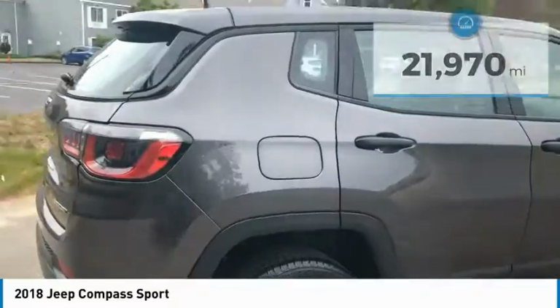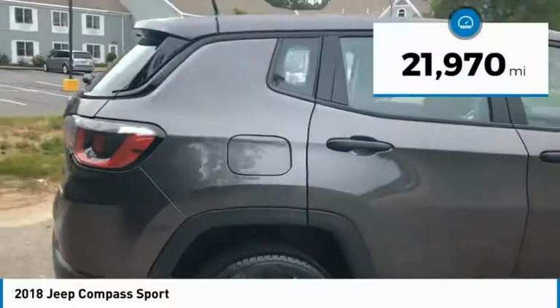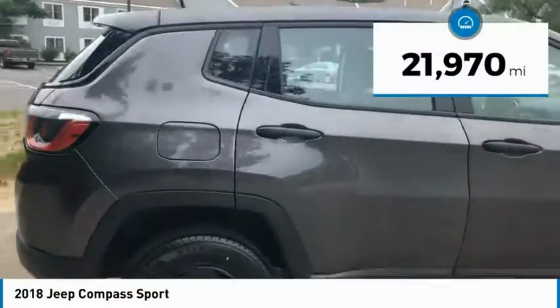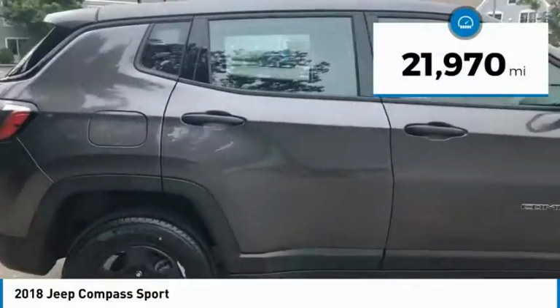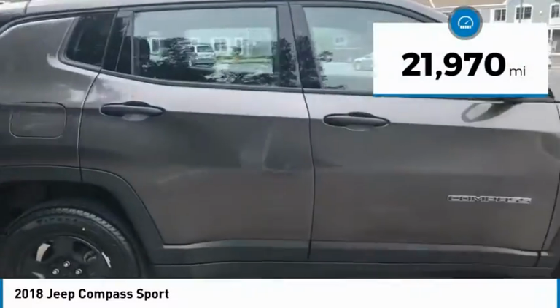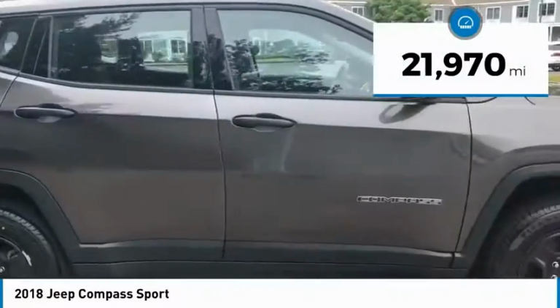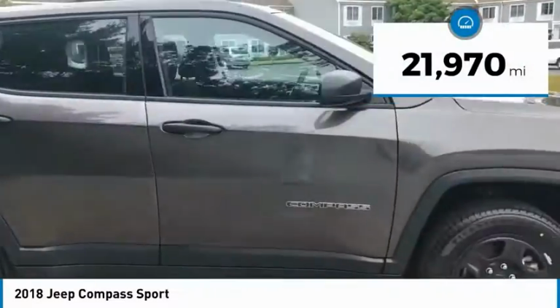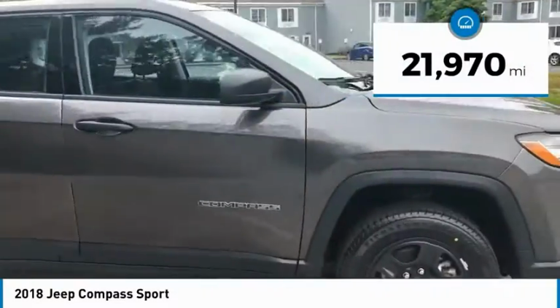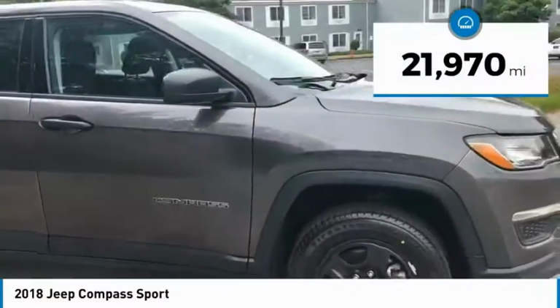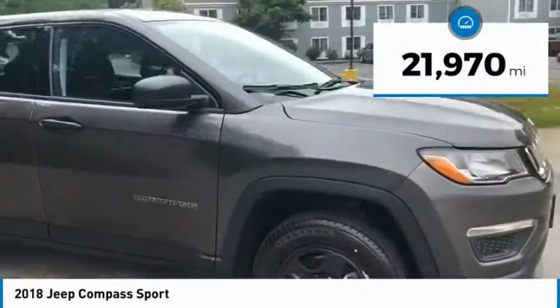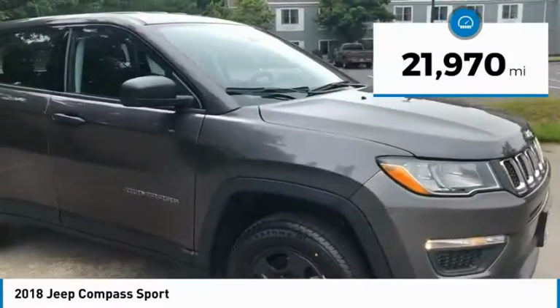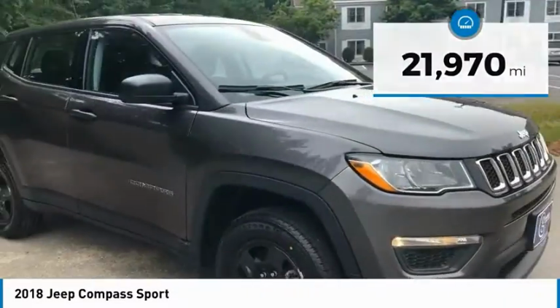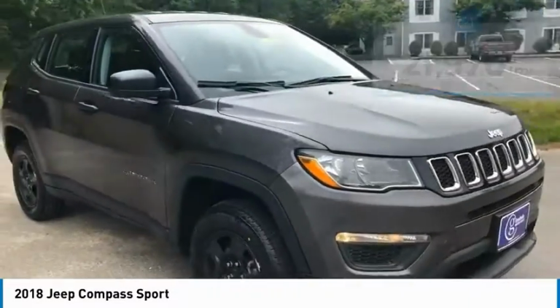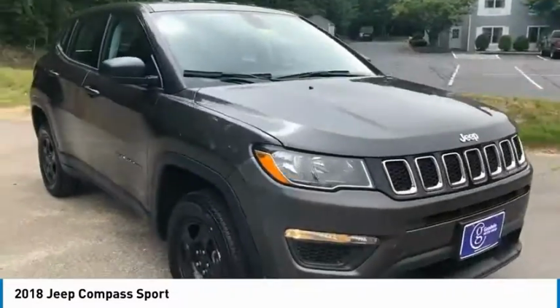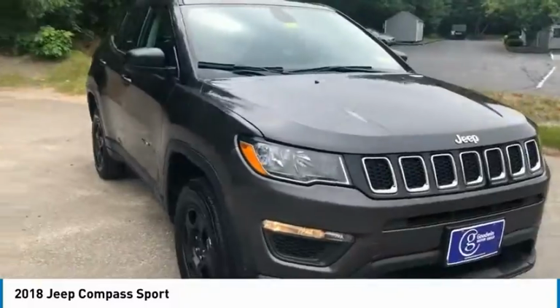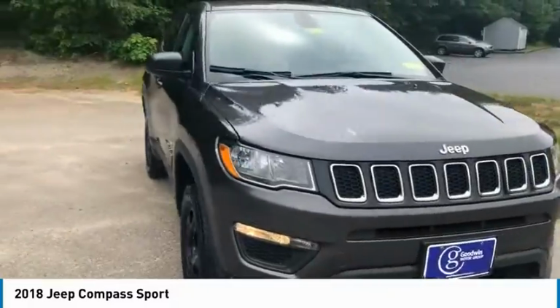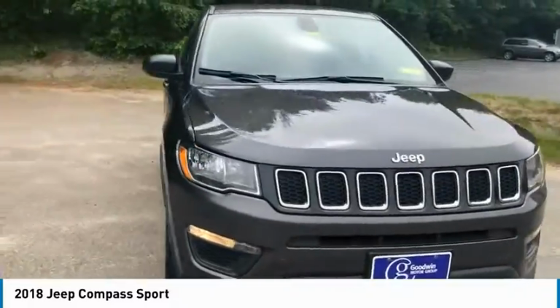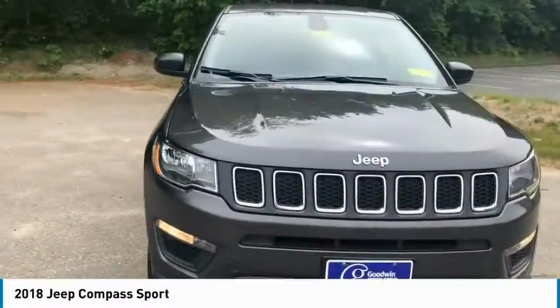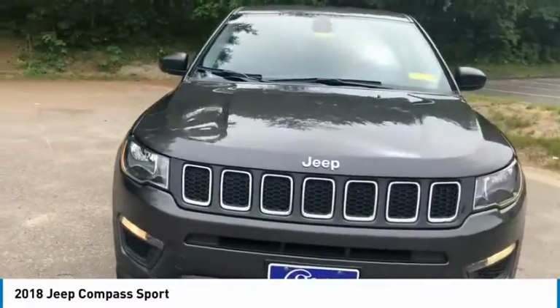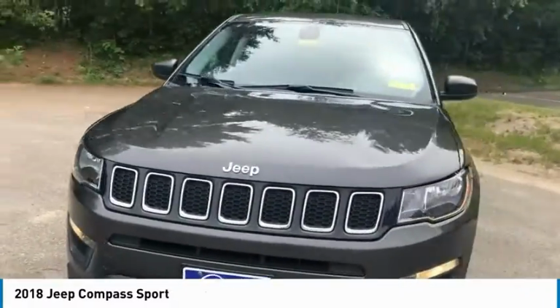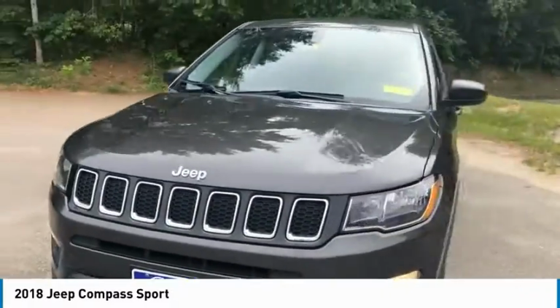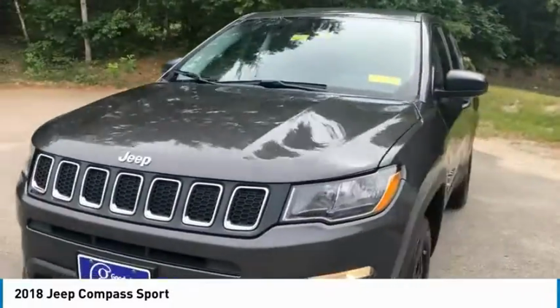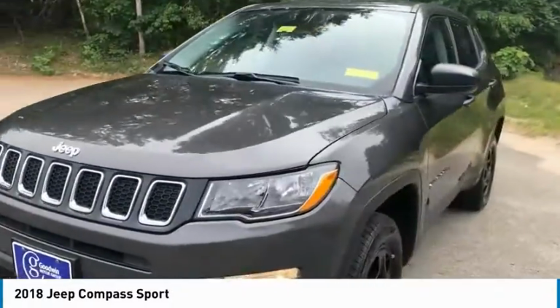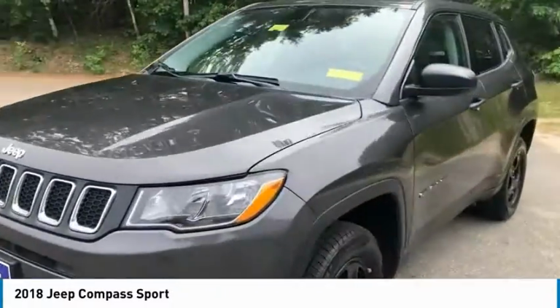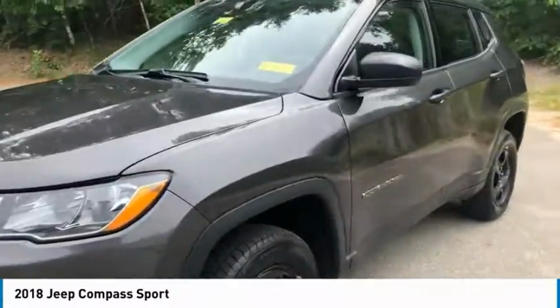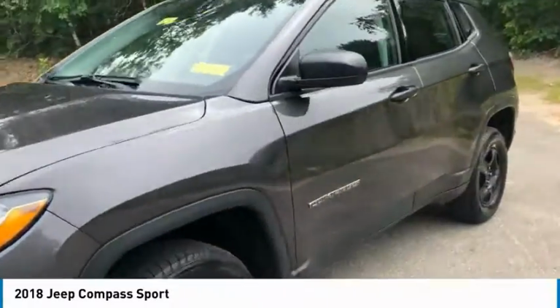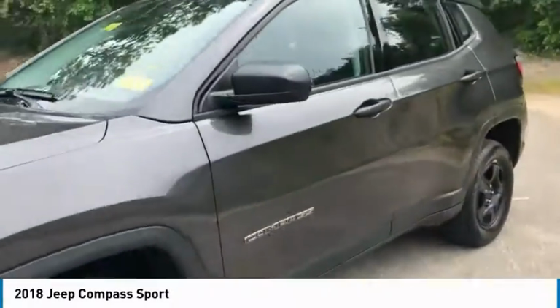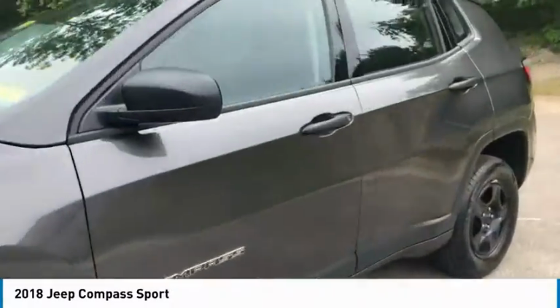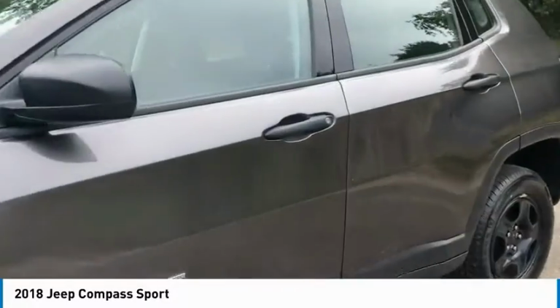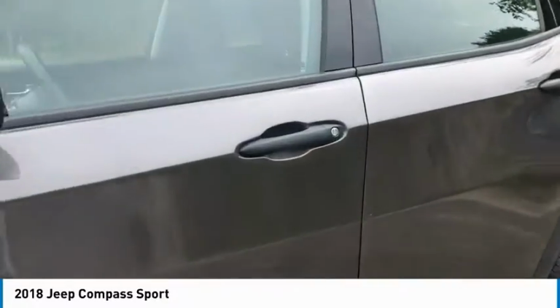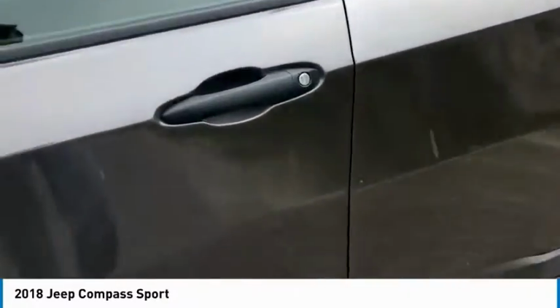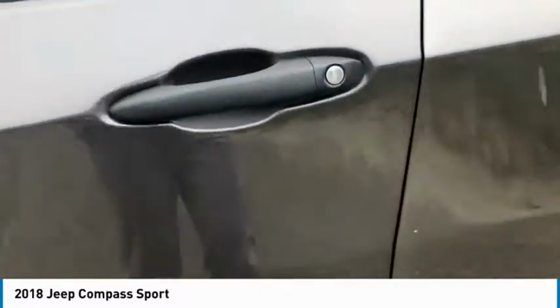This vehicle has less than 25,000 miles. Here are some of this vehicle's great options: electronic stability control, brake assist, traction control, remote keyless entry, and speed control.